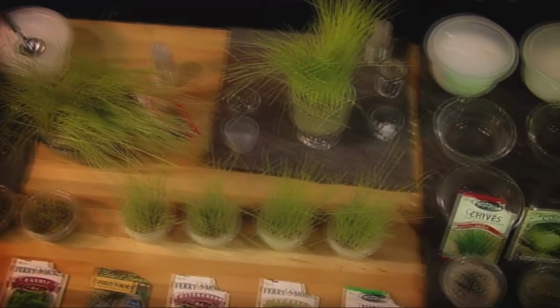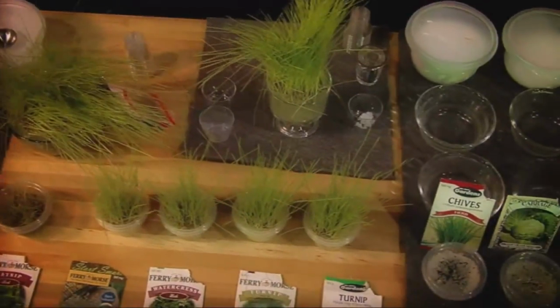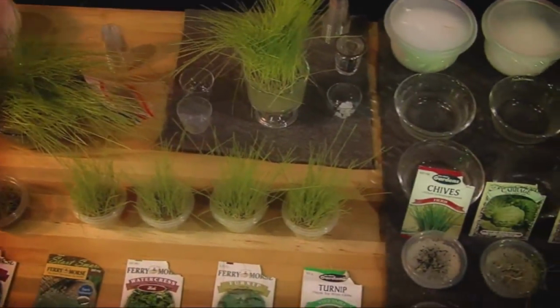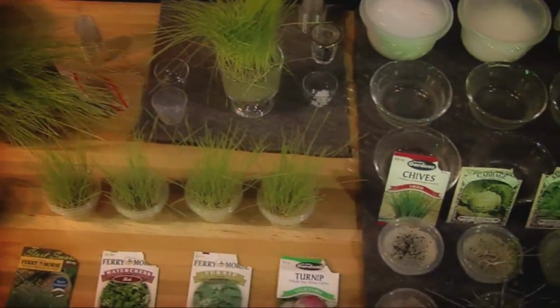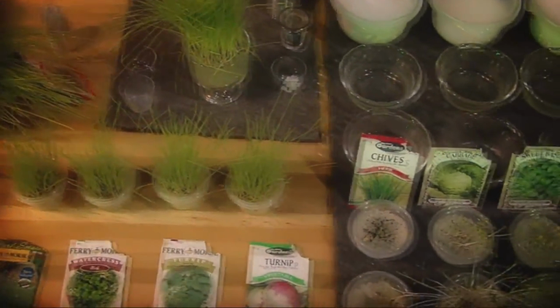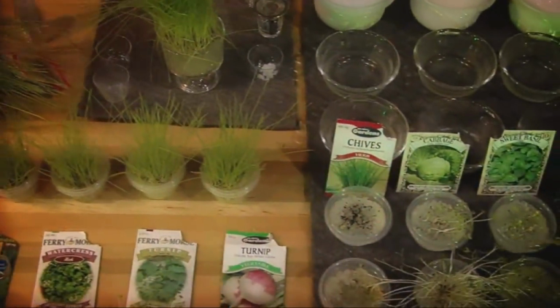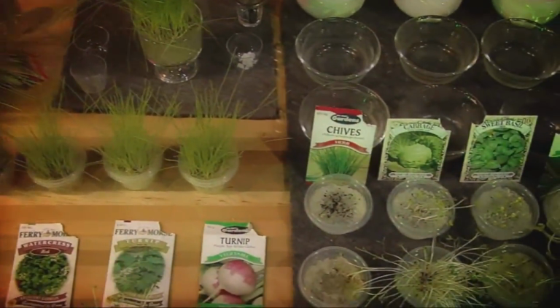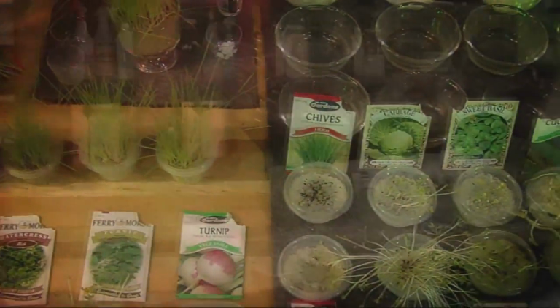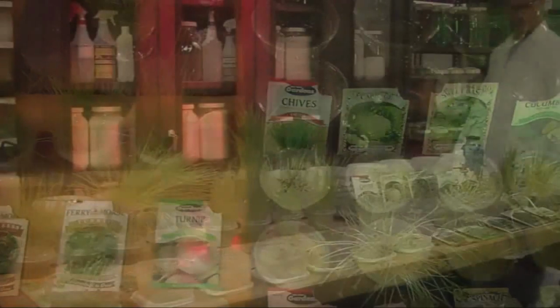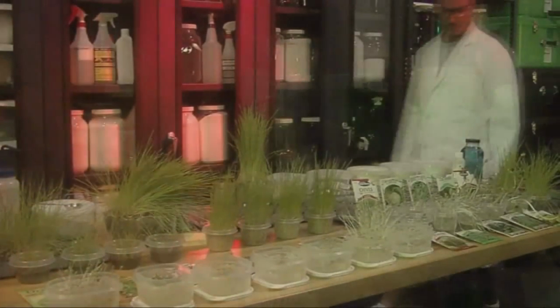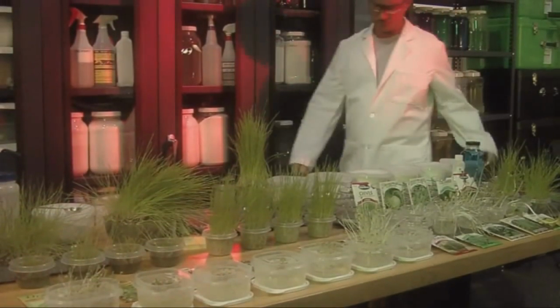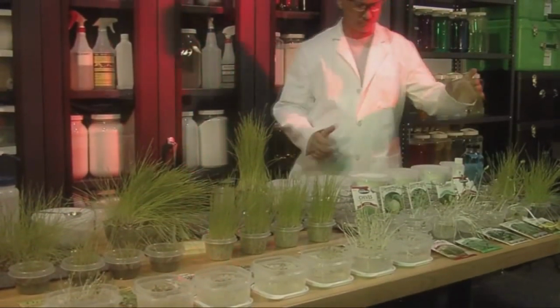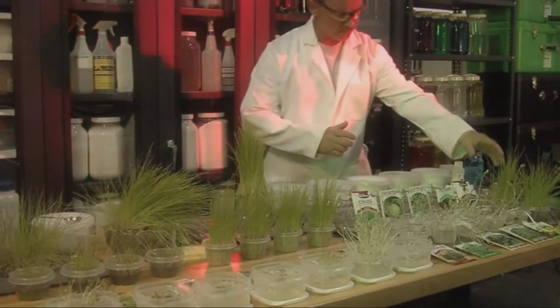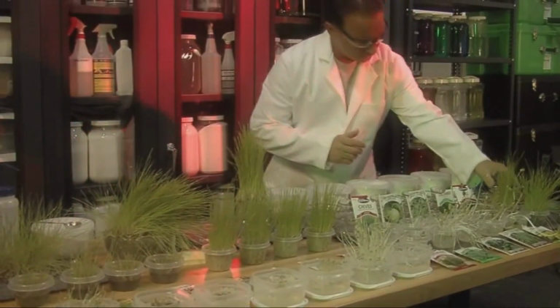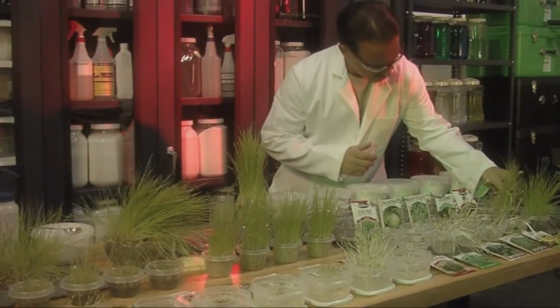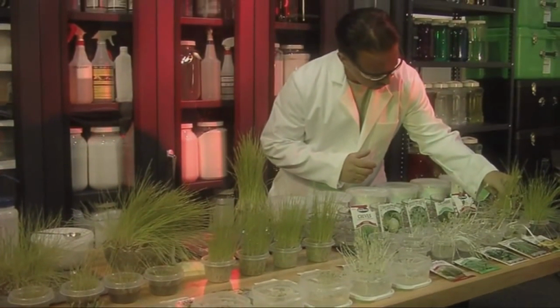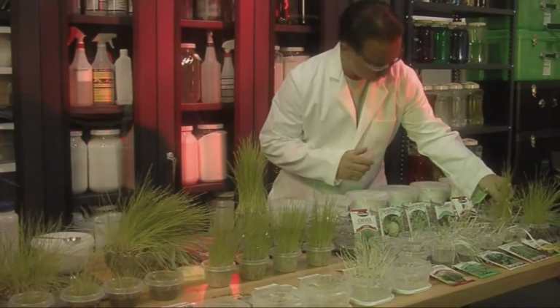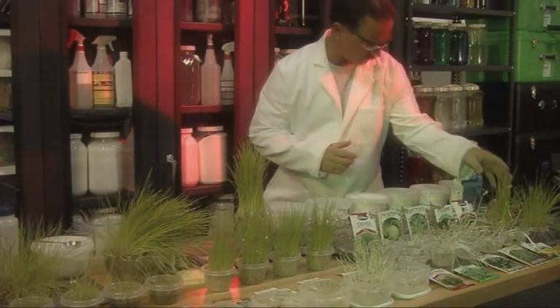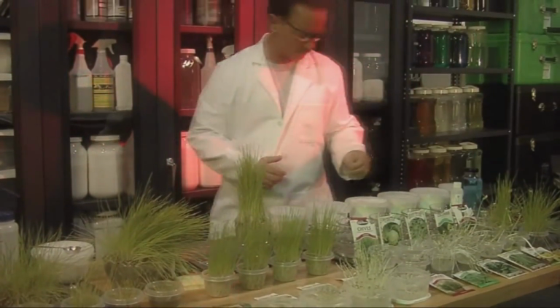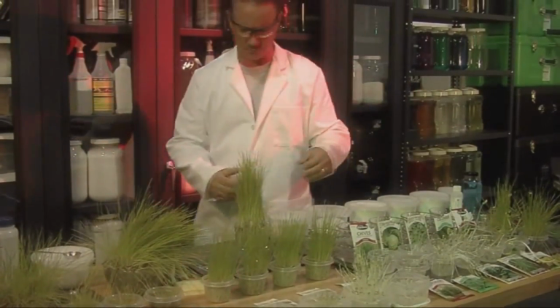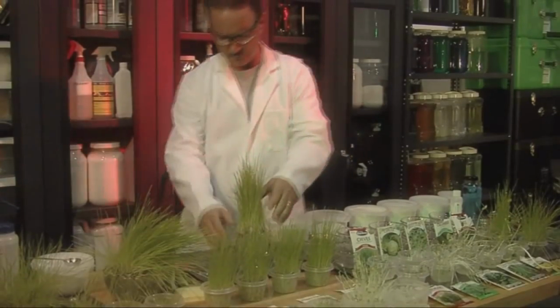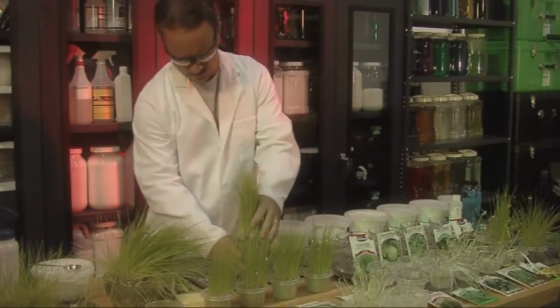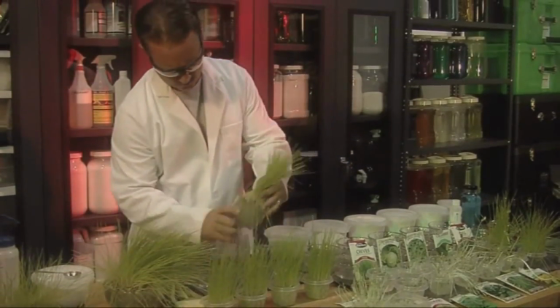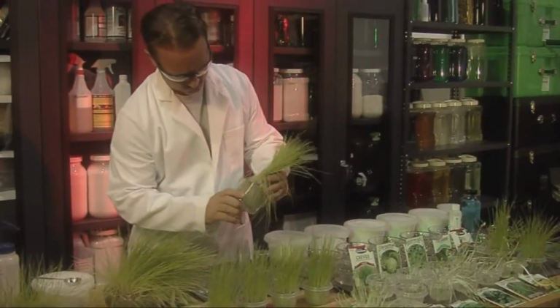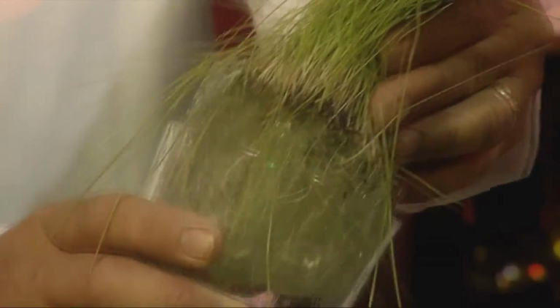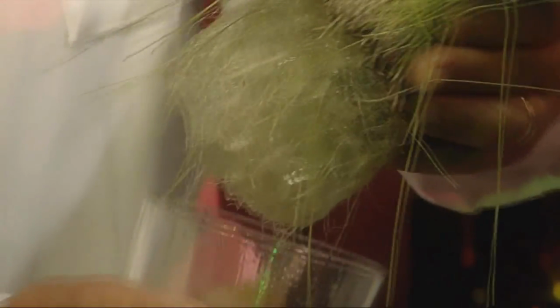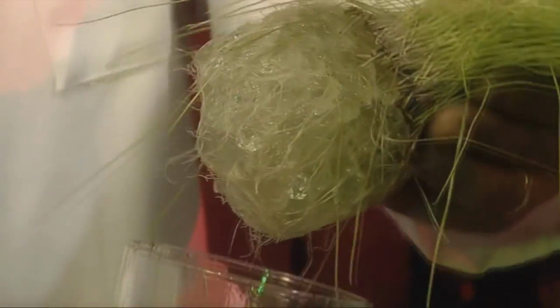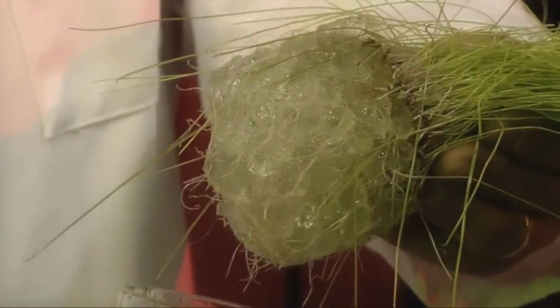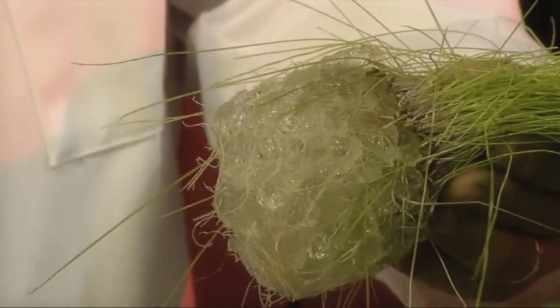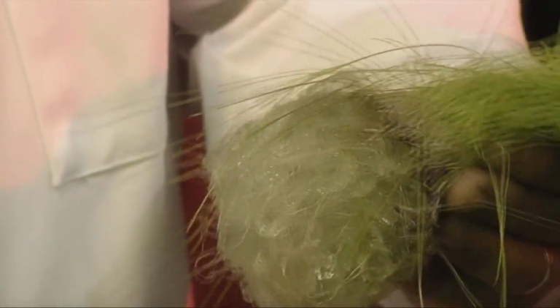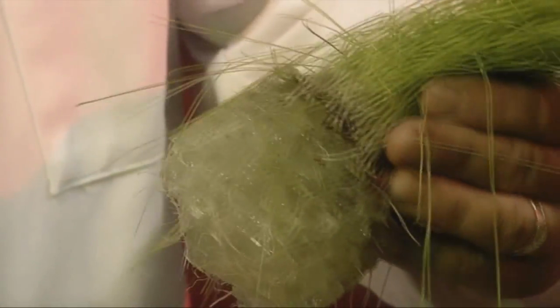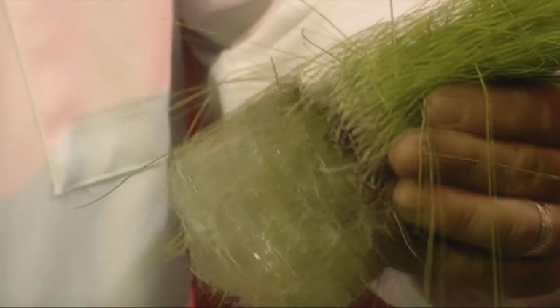As we've seen, Soil 2O increases the water holding capacity of soils, reducing the frequency of irrigation. It holds nutrients and fertilizers at the root zone, so it's available when needed.